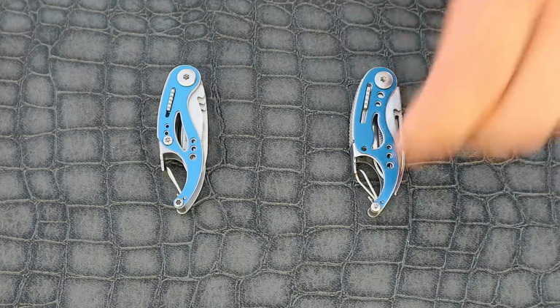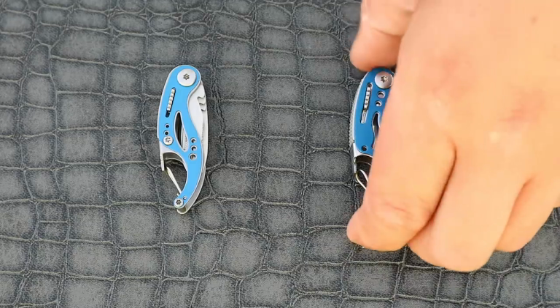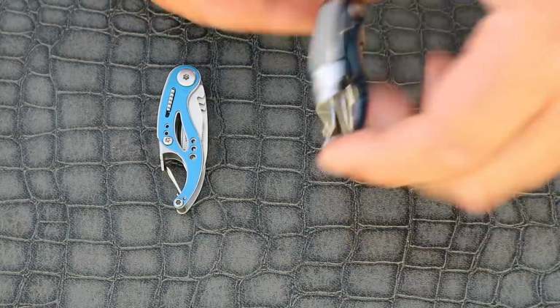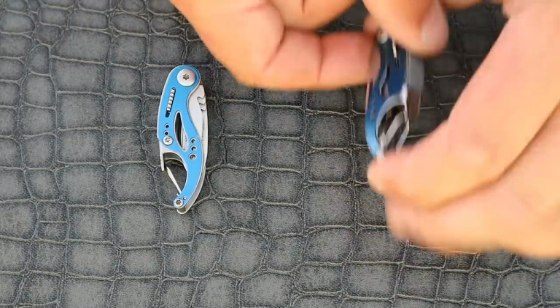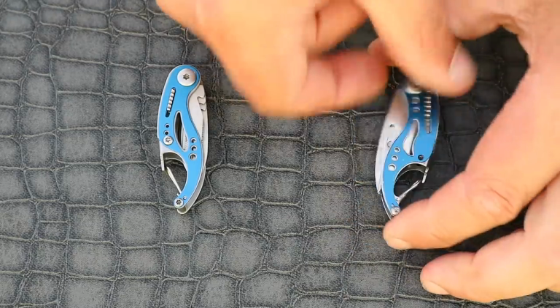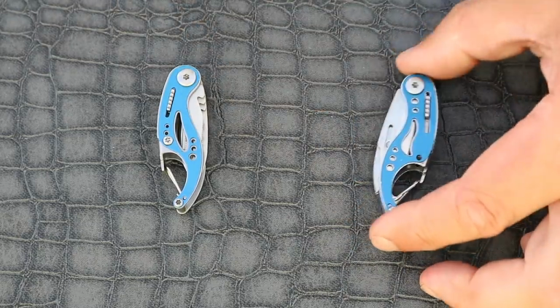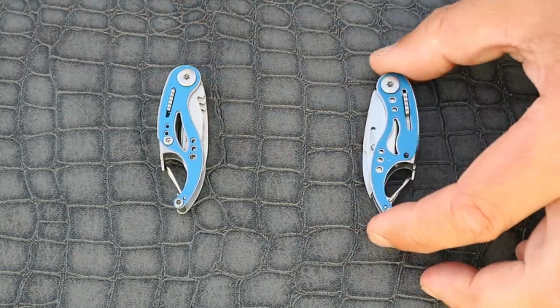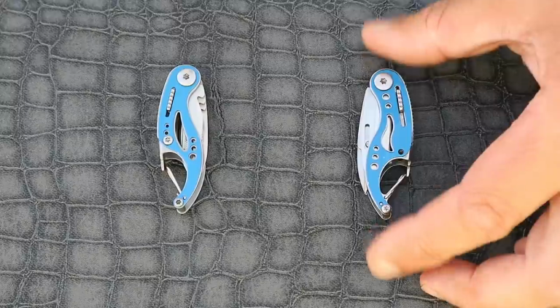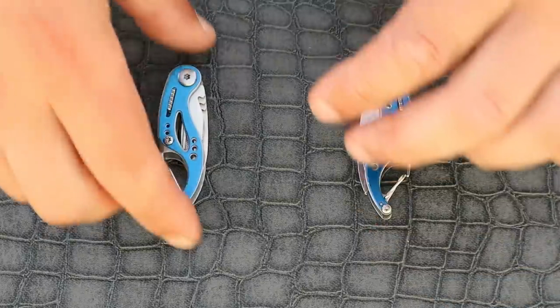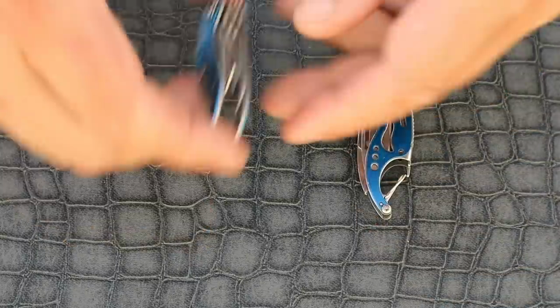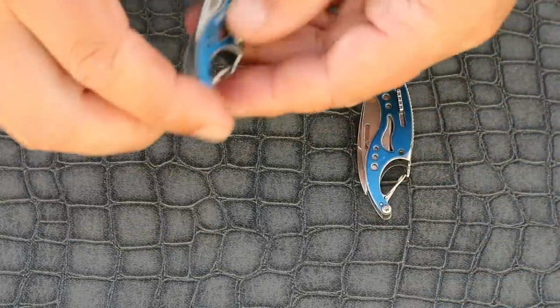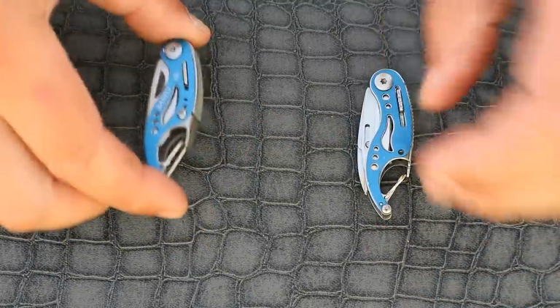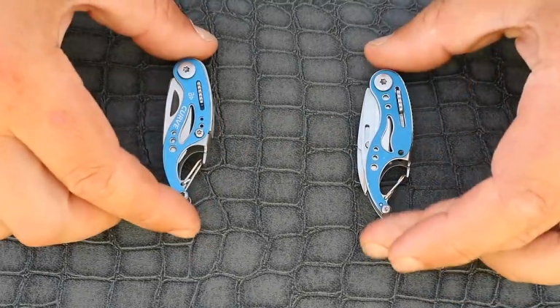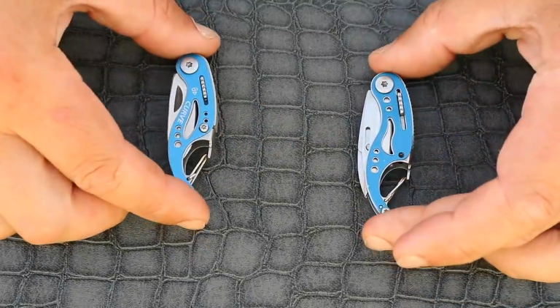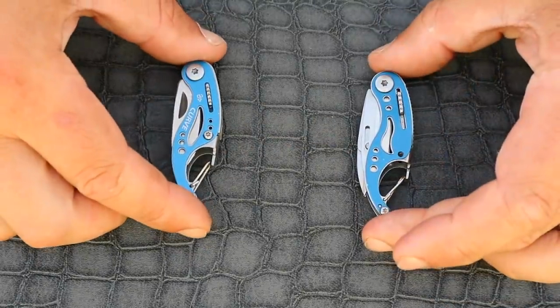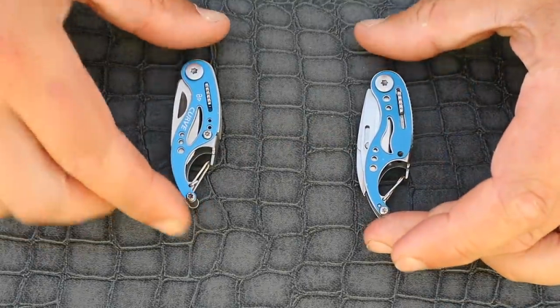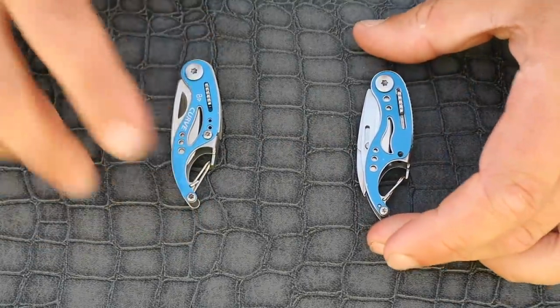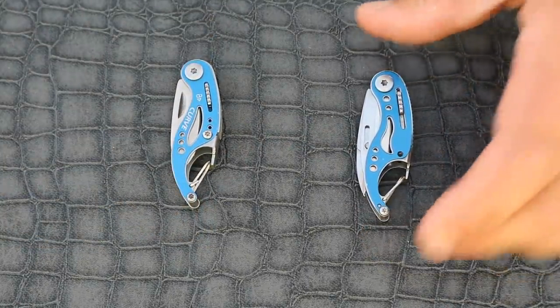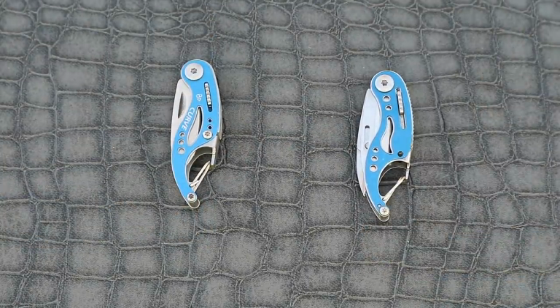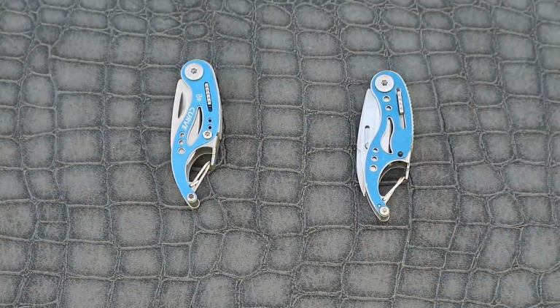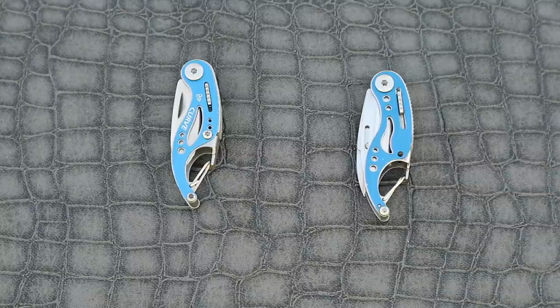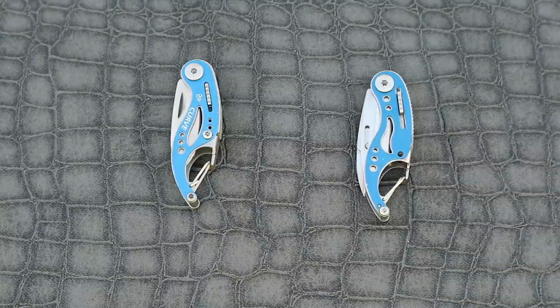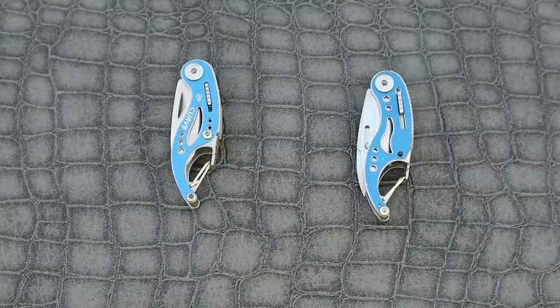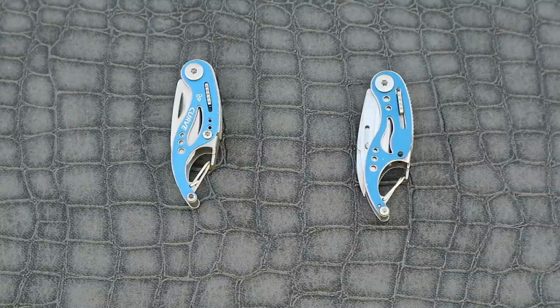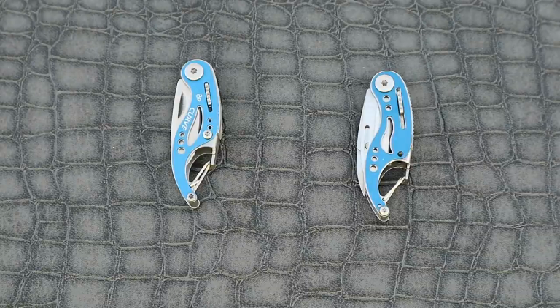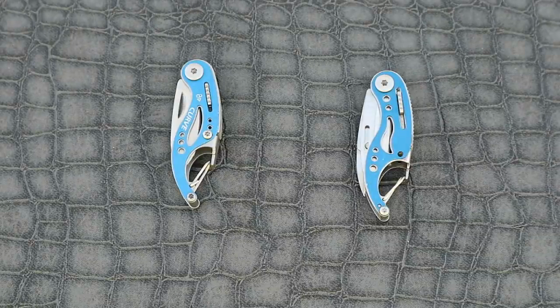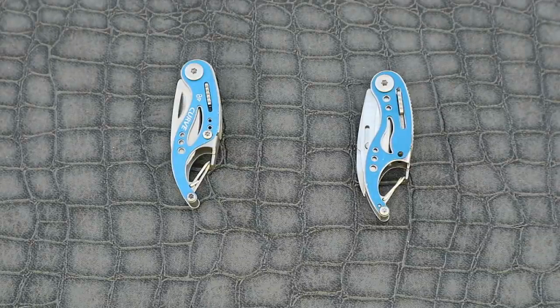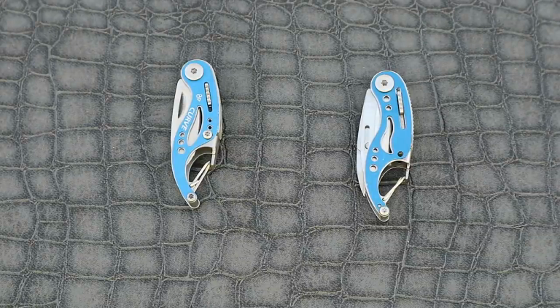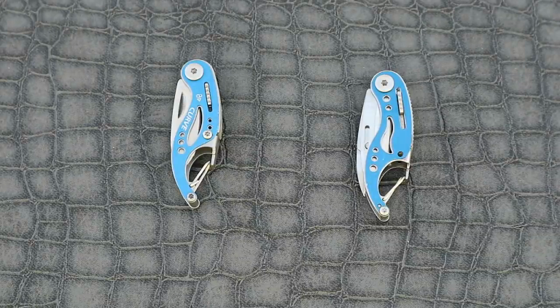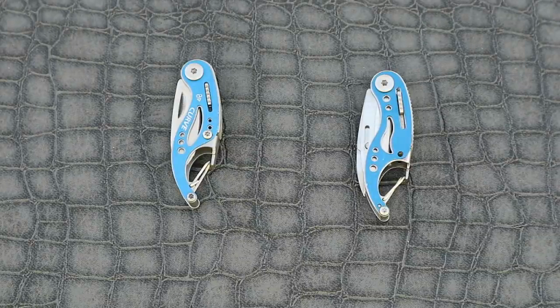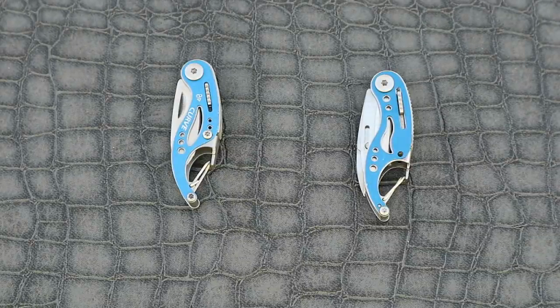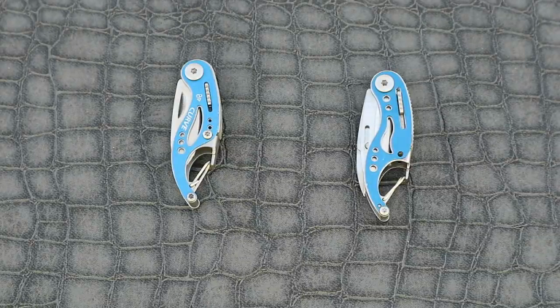So let's have a look at which one is the genuine Gerber. I'm willing to bet you guessed wrong on that one — it's the one on the left. I've got to say this is a good fake, possibly even improving on the original.